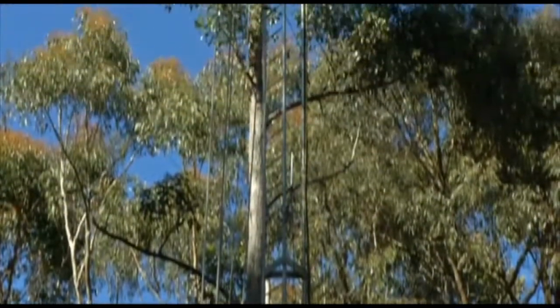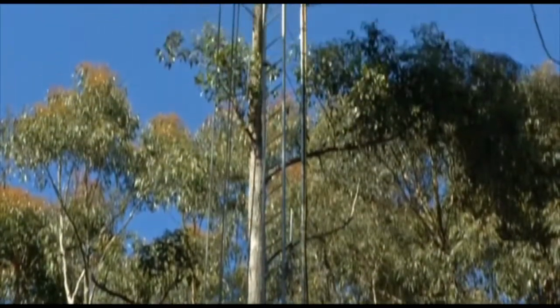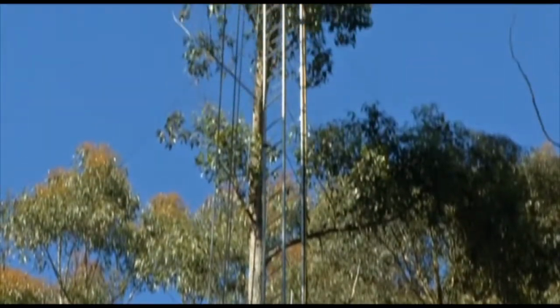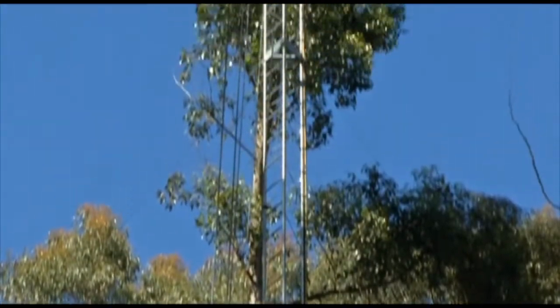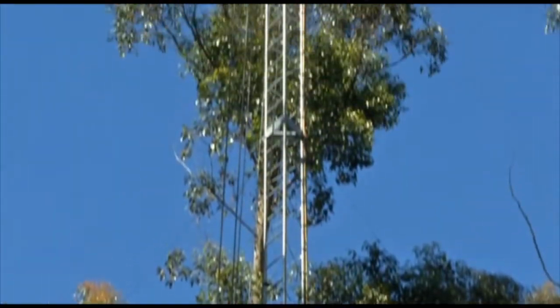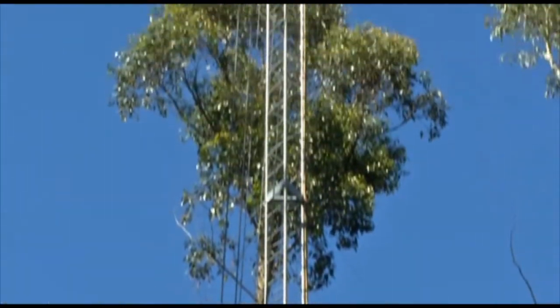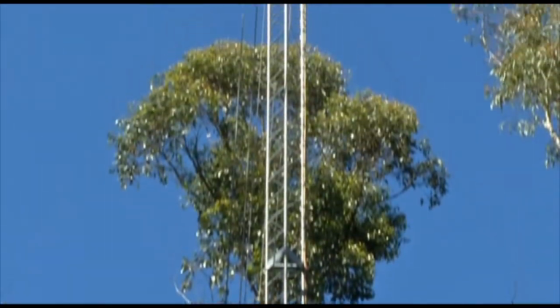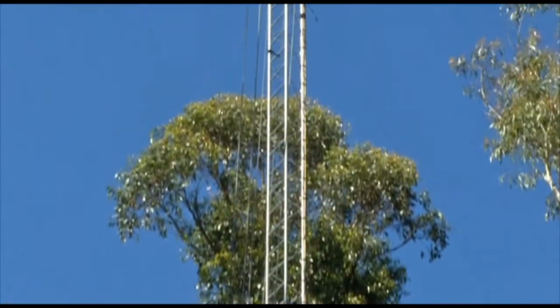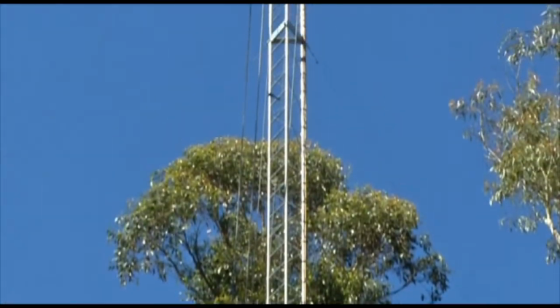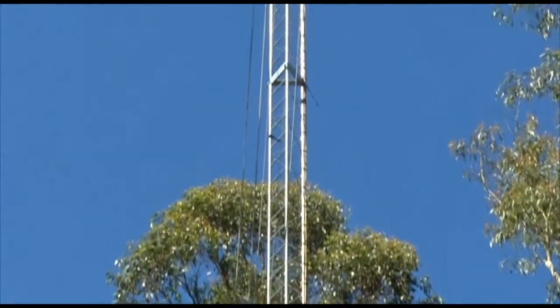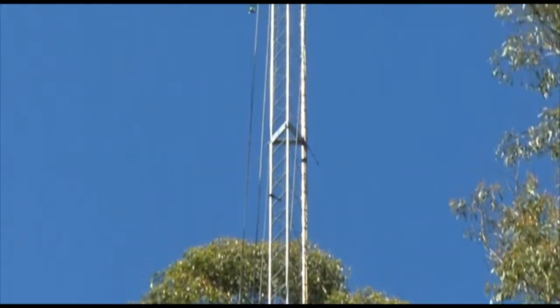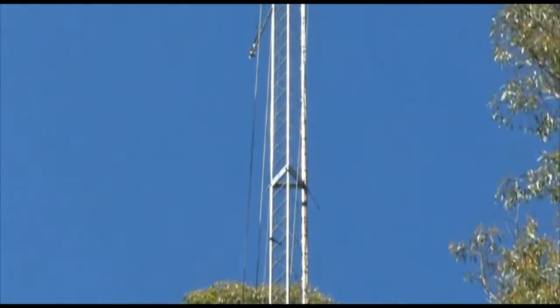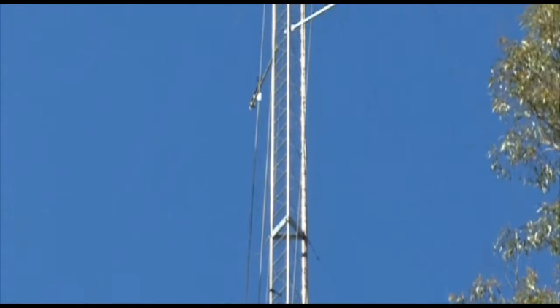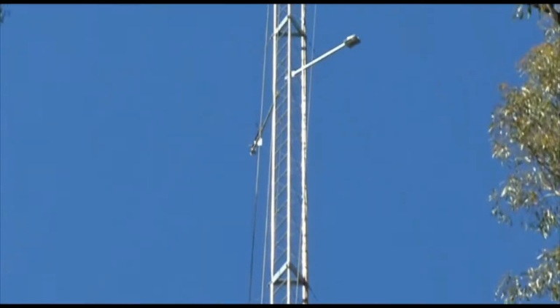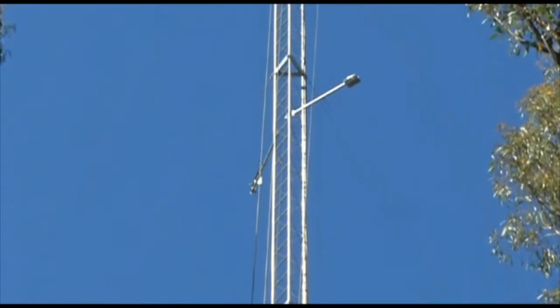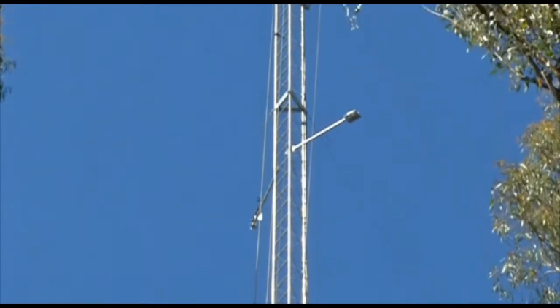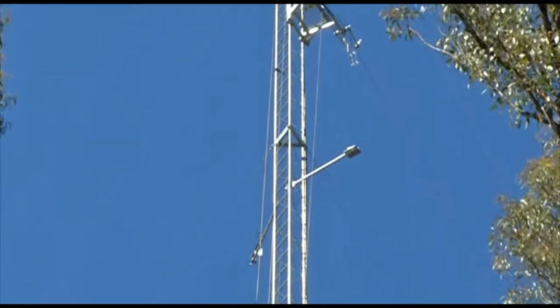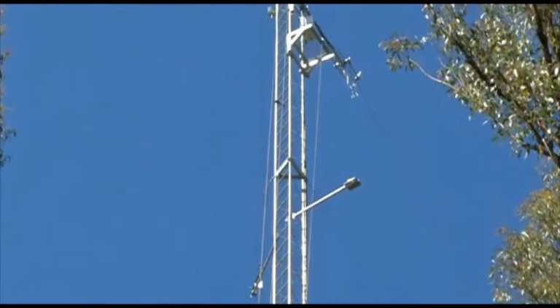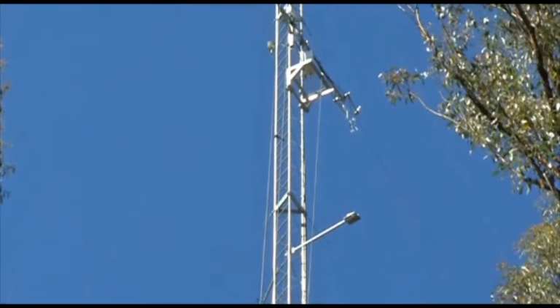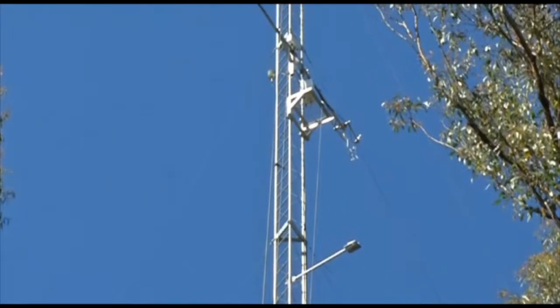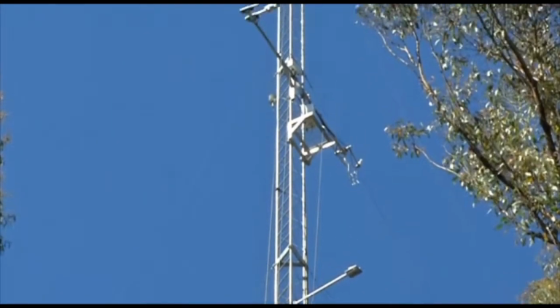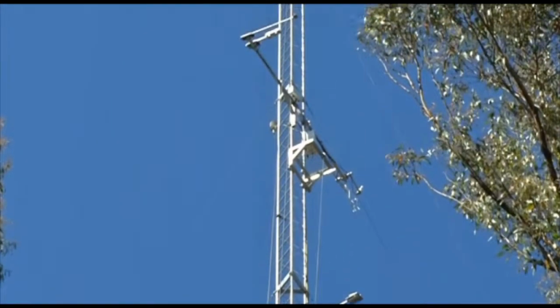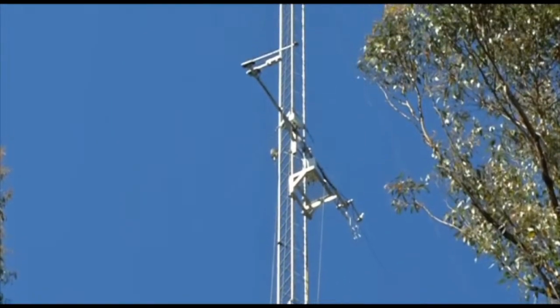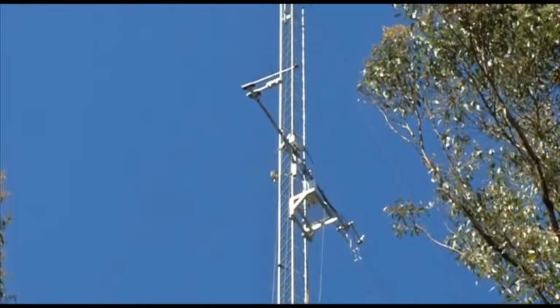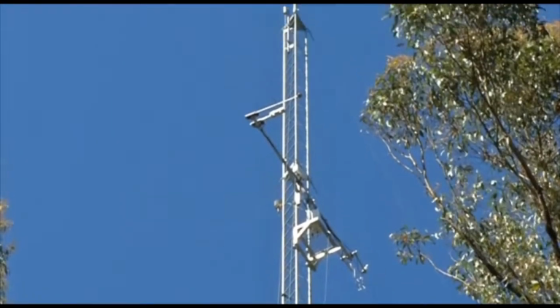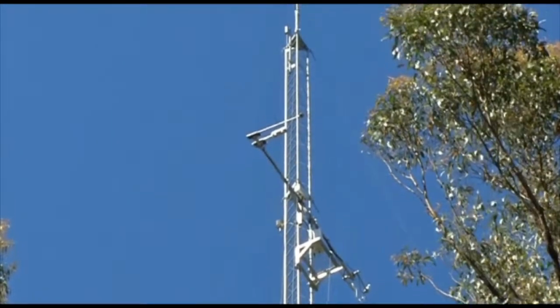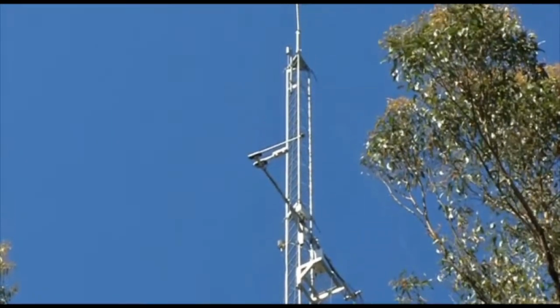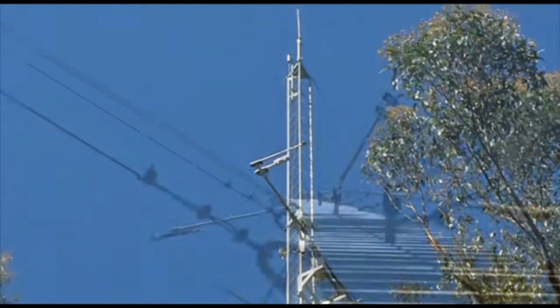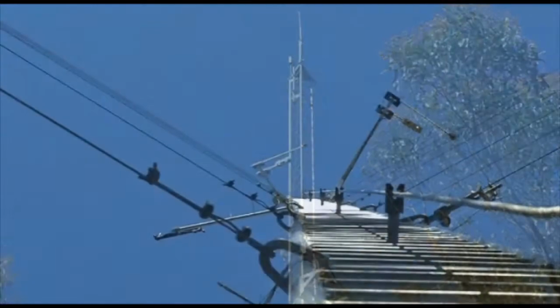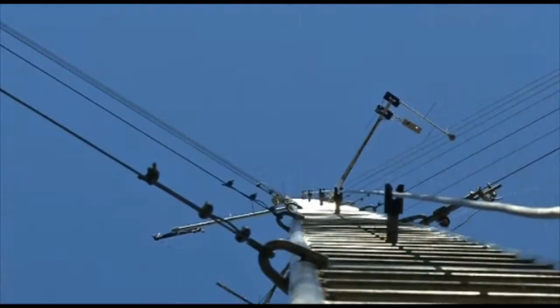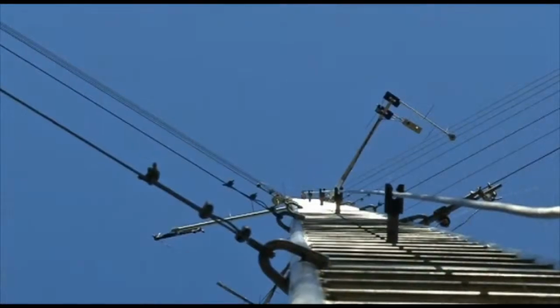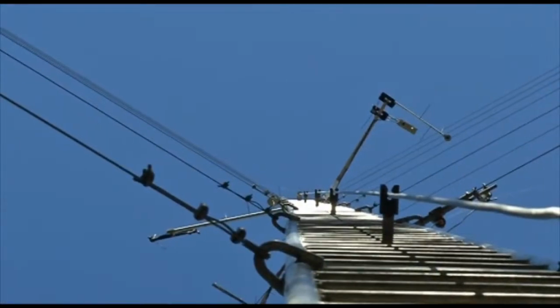Sitting above the forest canopy, the Flux Tower silently measures in minute detail the carbon transaction of the growing trees, and that's giving us an accurate picture of photosynthesis and respiration.